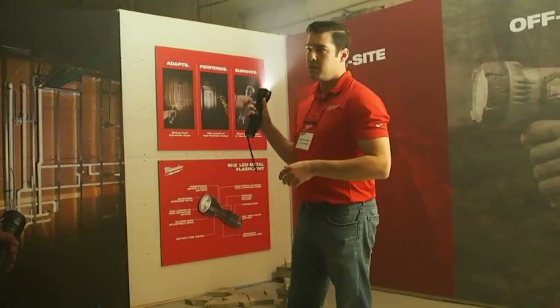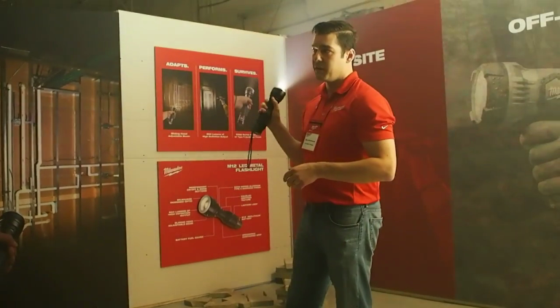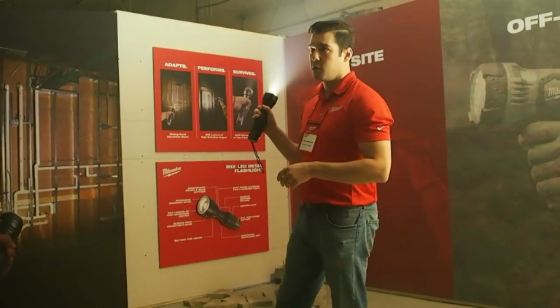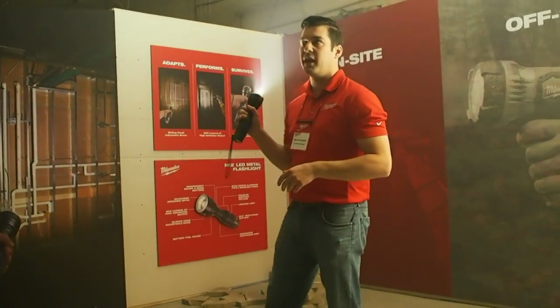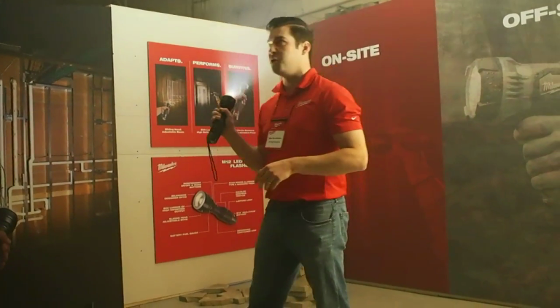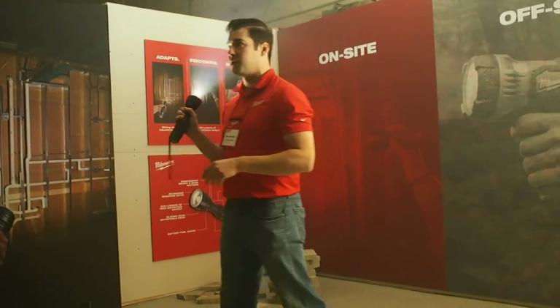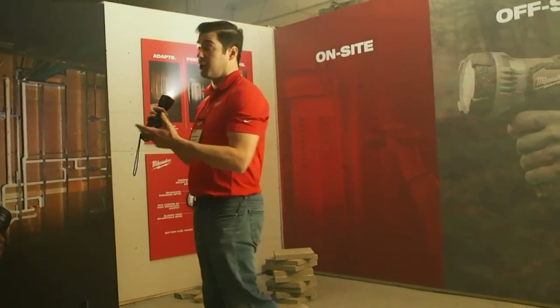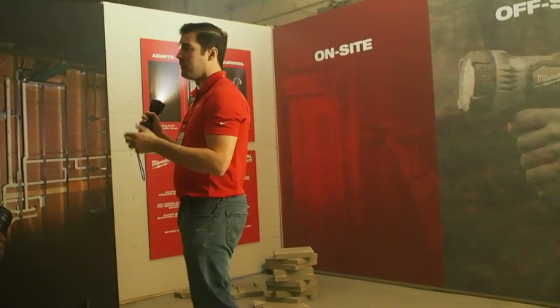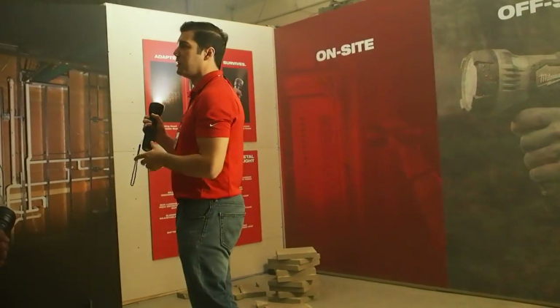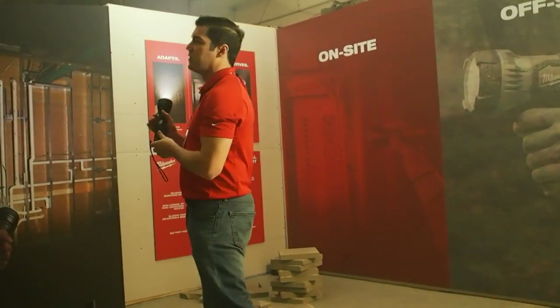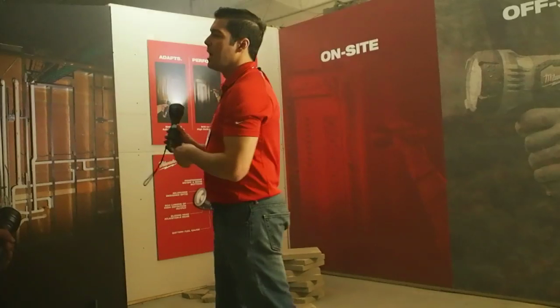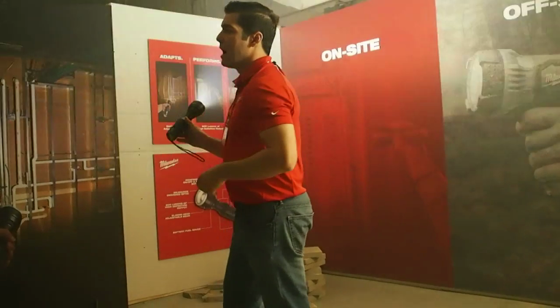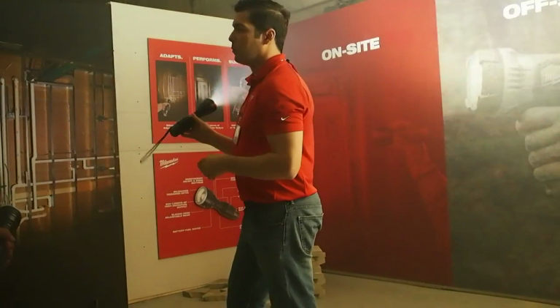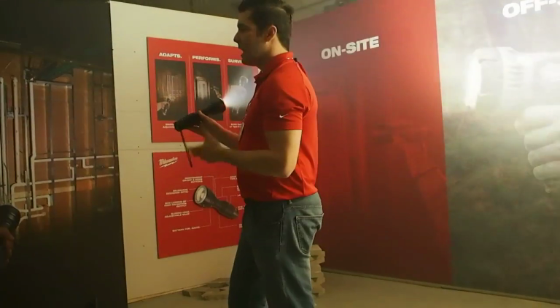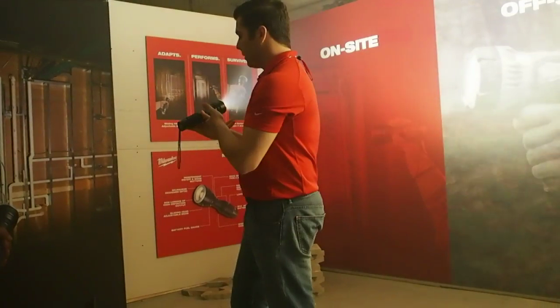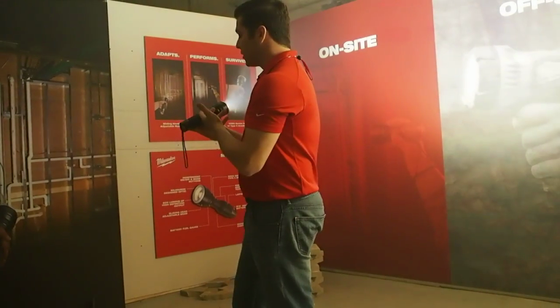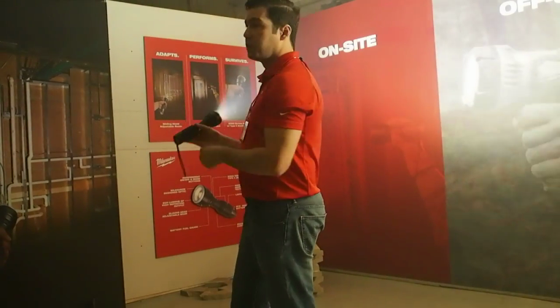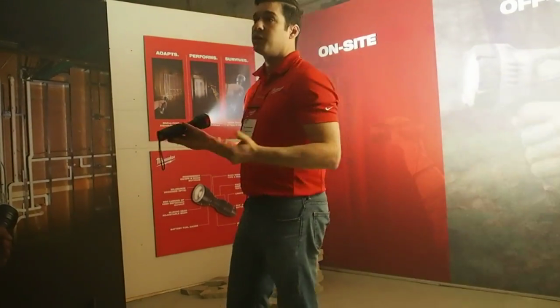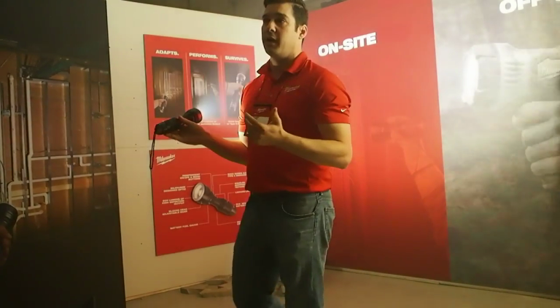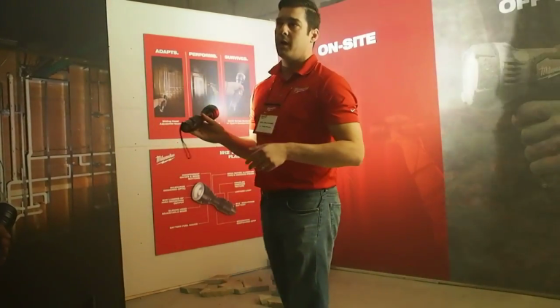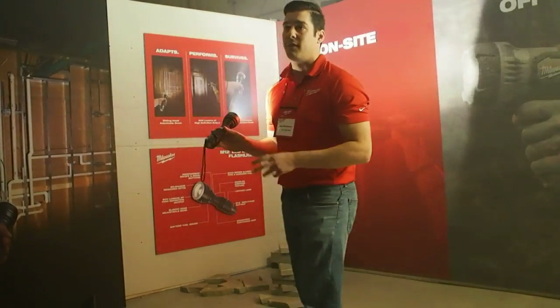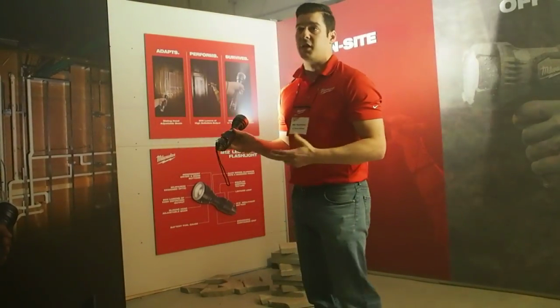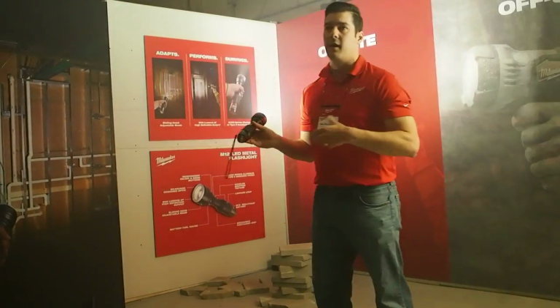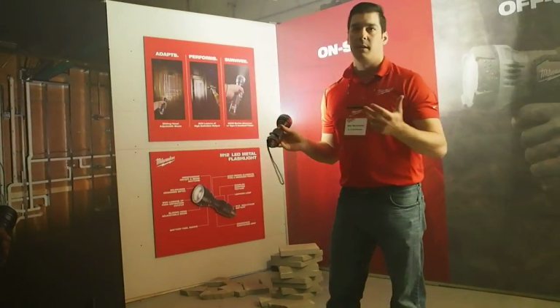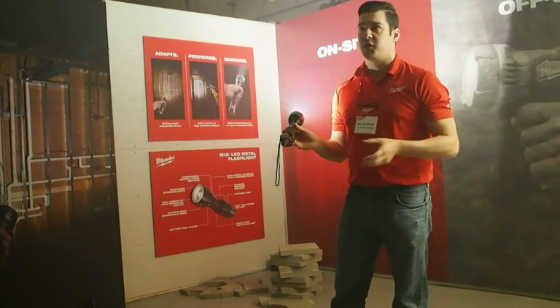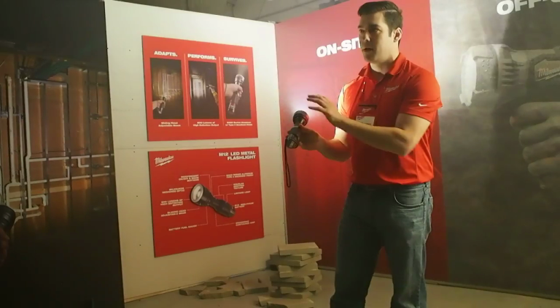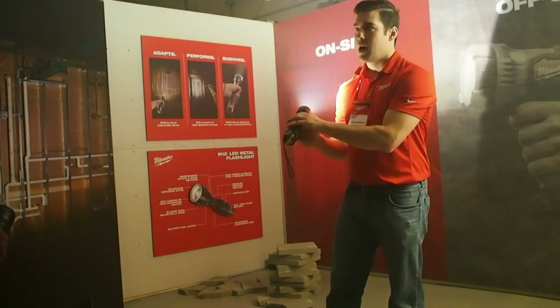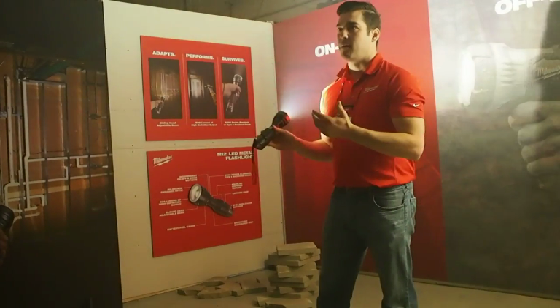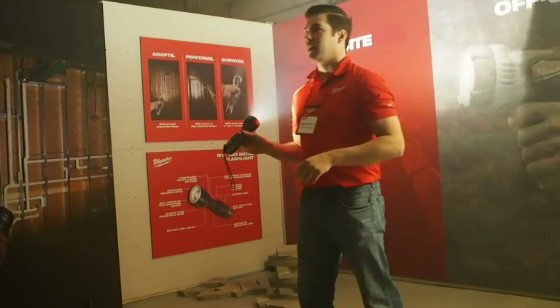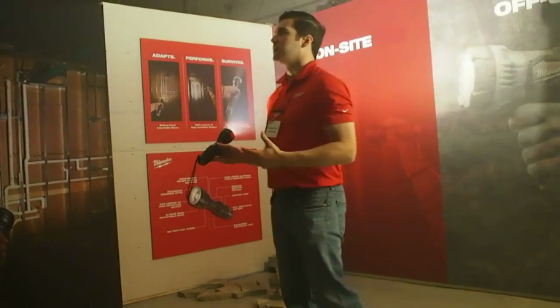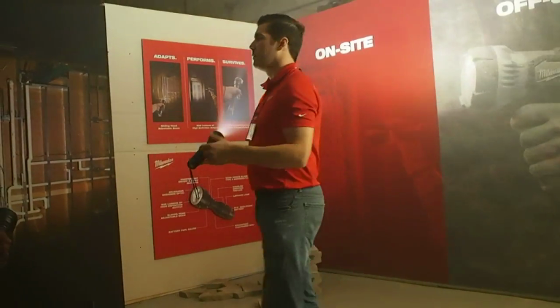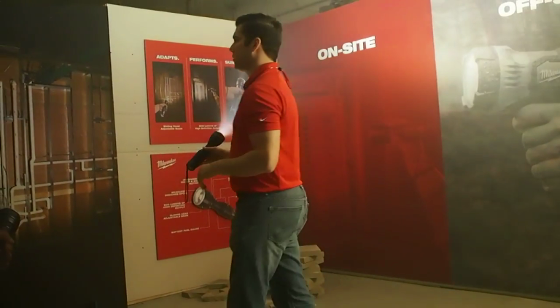This thing is shipping in about two weeks. We're going to have not just a bare tool, but also a kit as well. So if anyone does want to enter into the M12 system on a prime product like this, they're going to have the ability to do it.